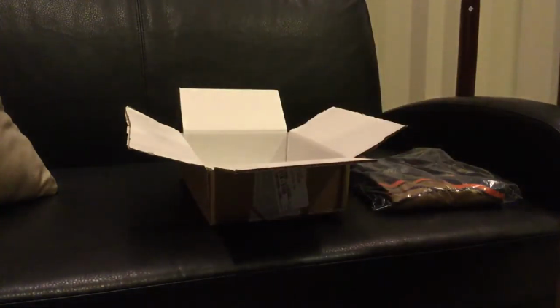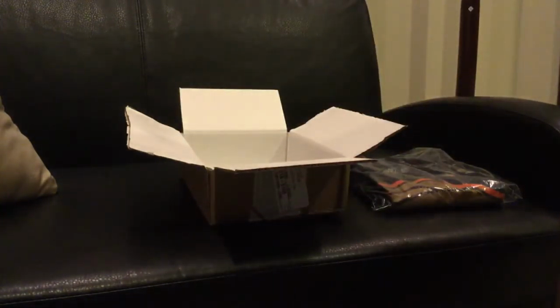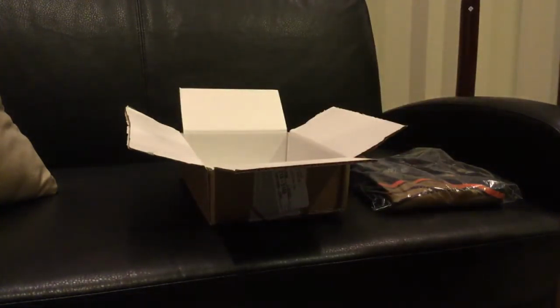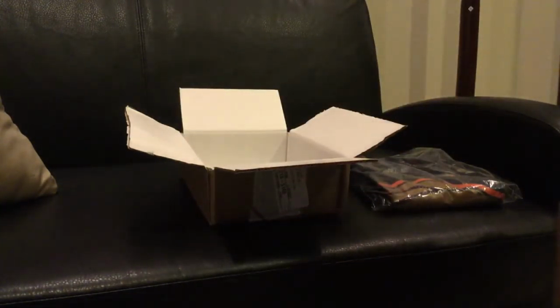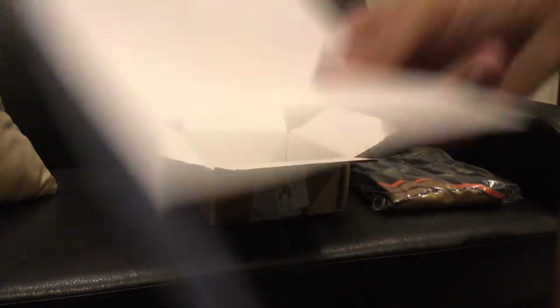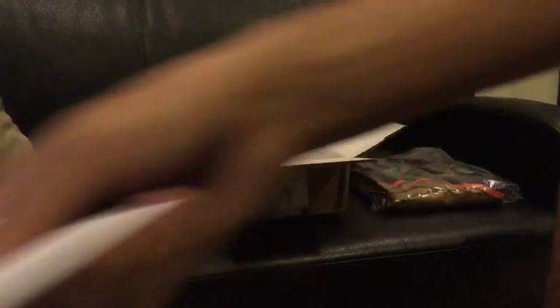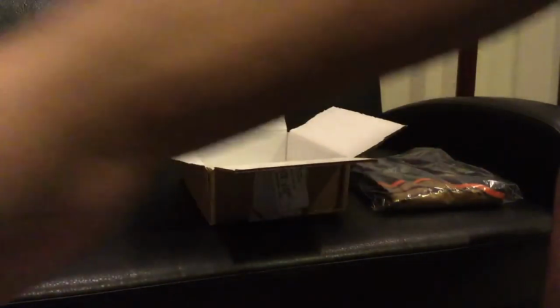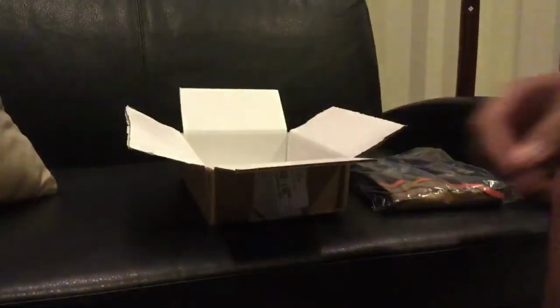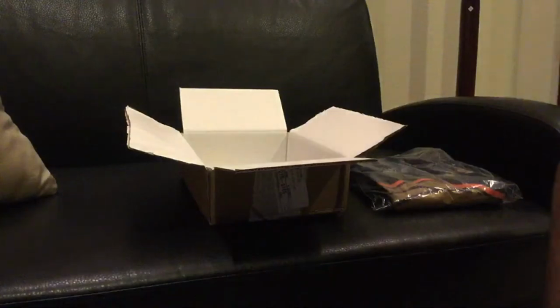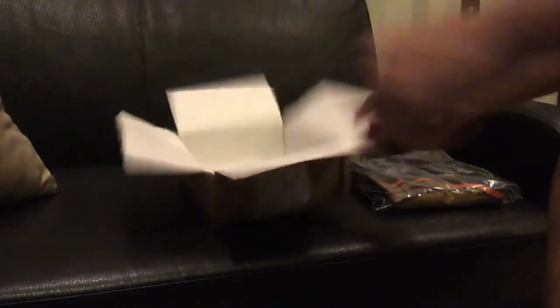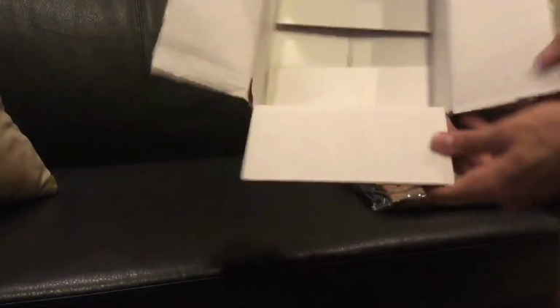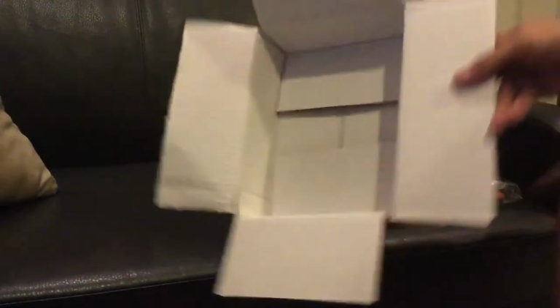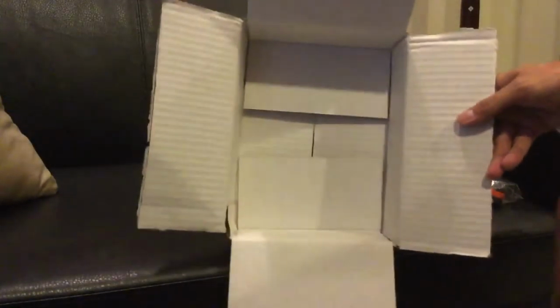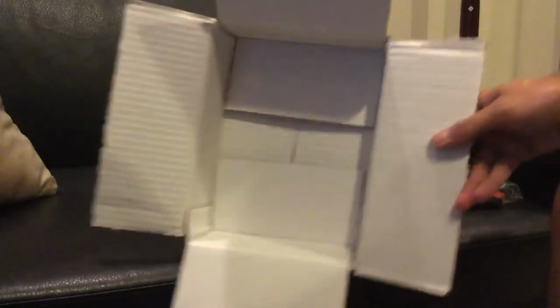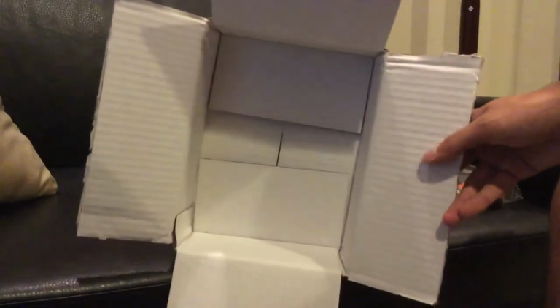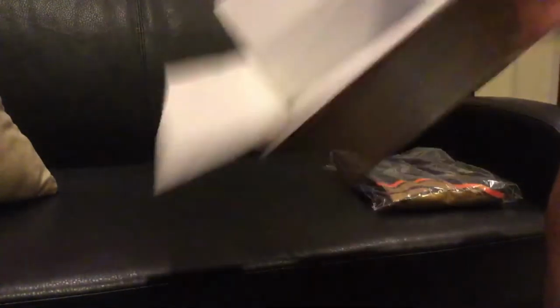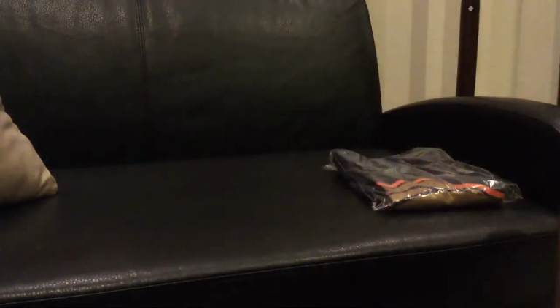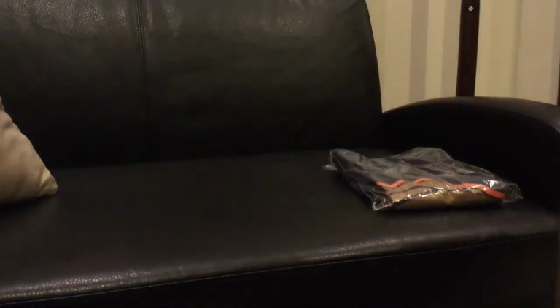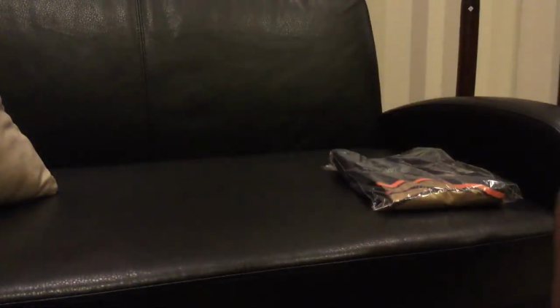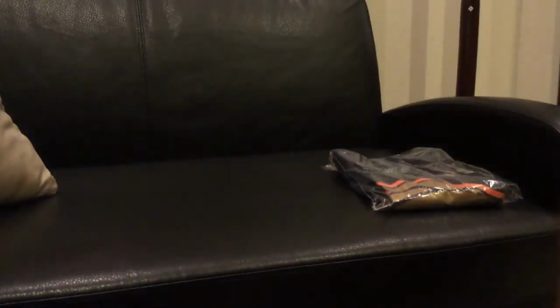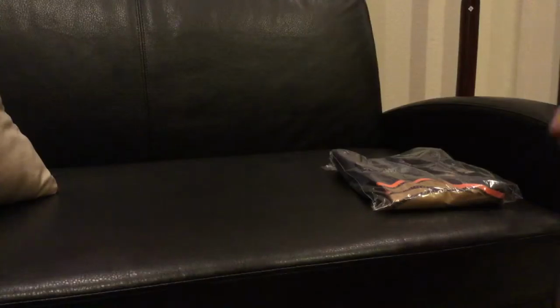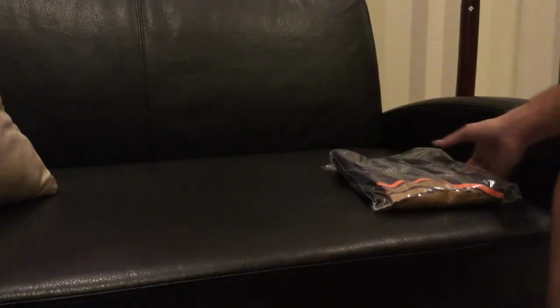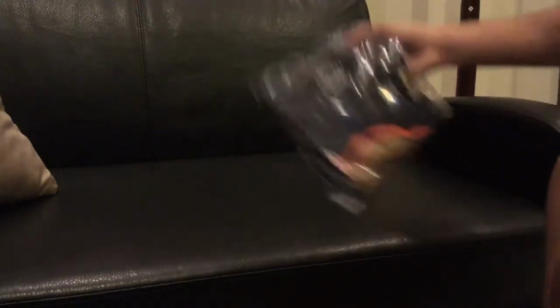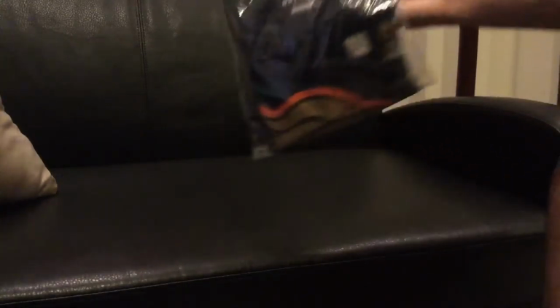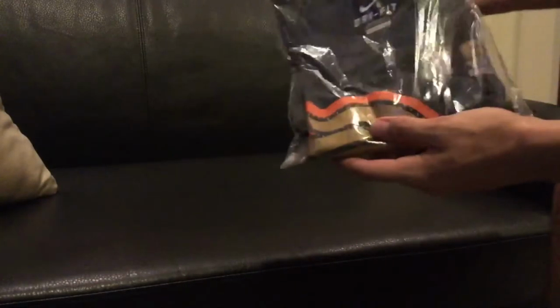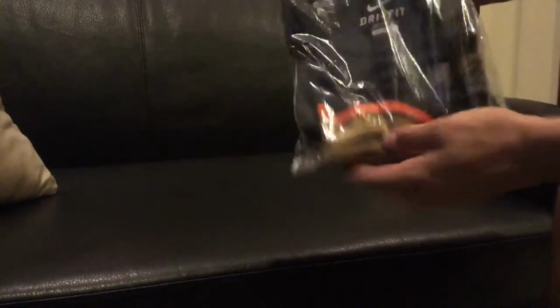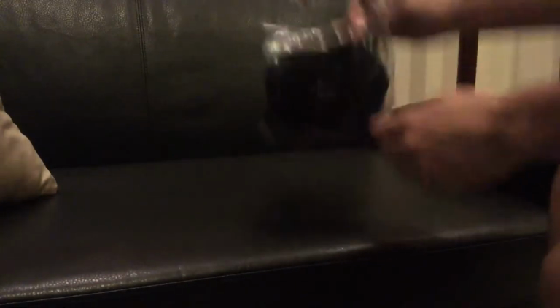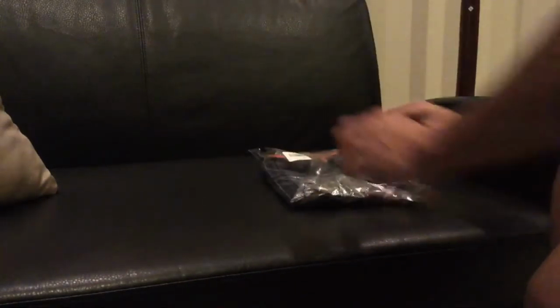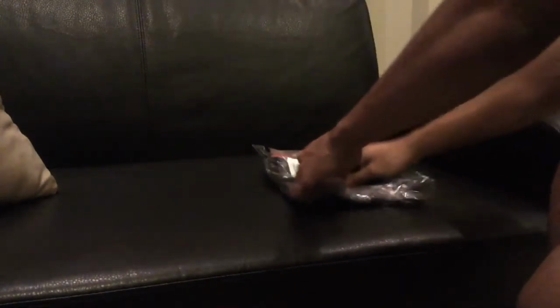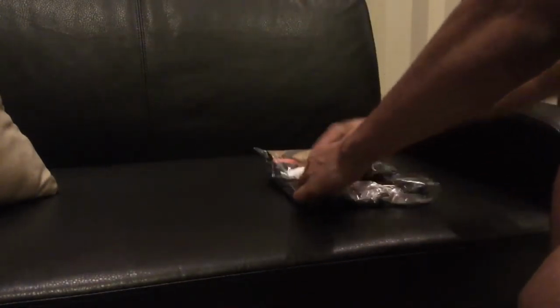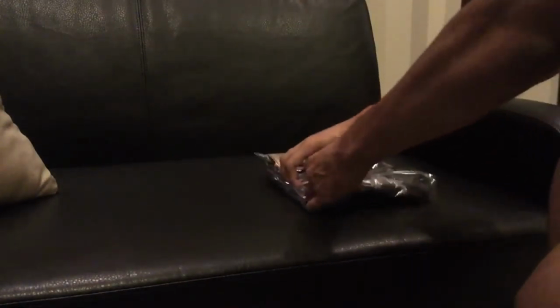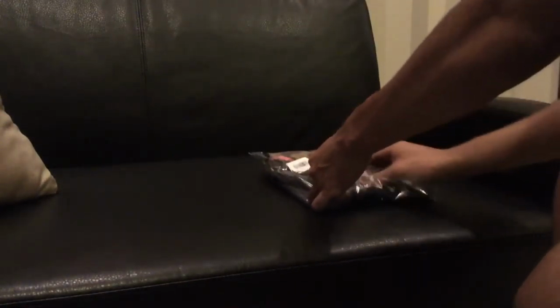So that's something nice. Here we go — there's nothing in the box, as you can see. Everything's empty. Let's put that aside. And here's the shirt, you guys. We'll get to the shirt — unwrapping it.